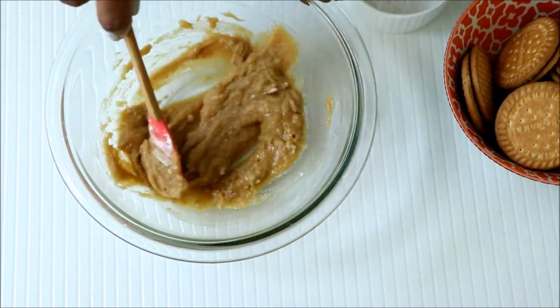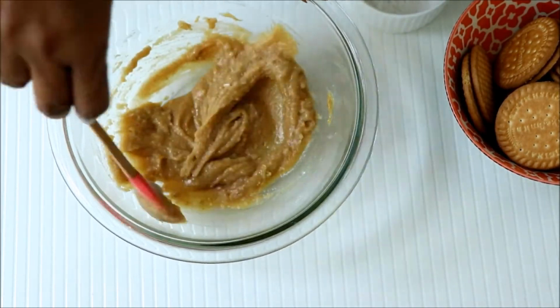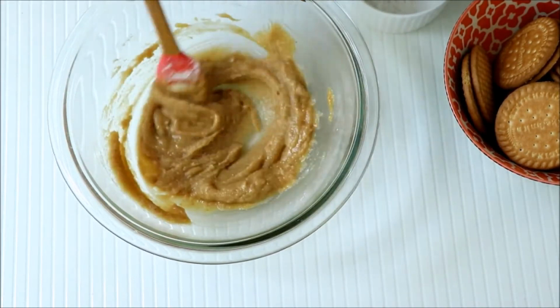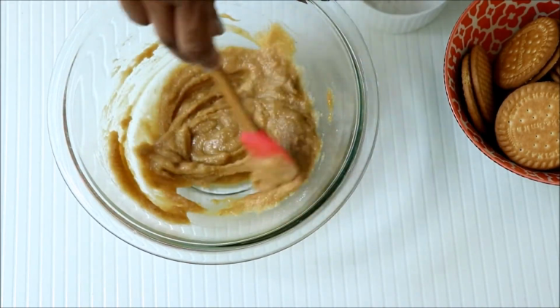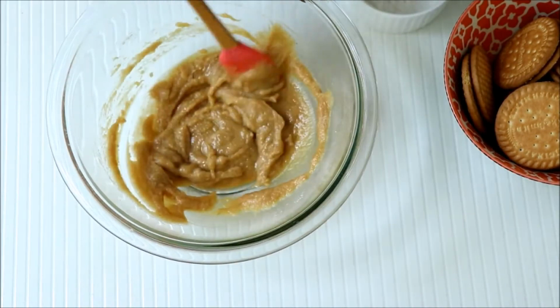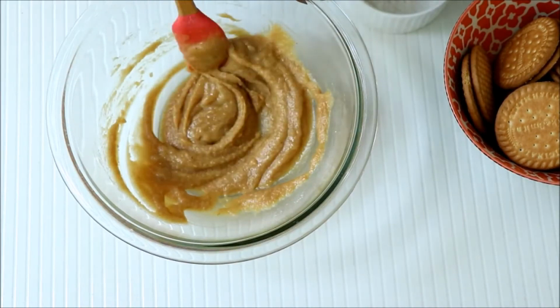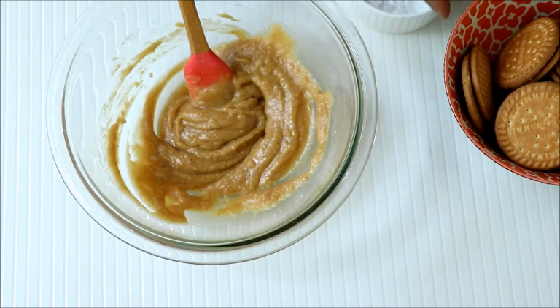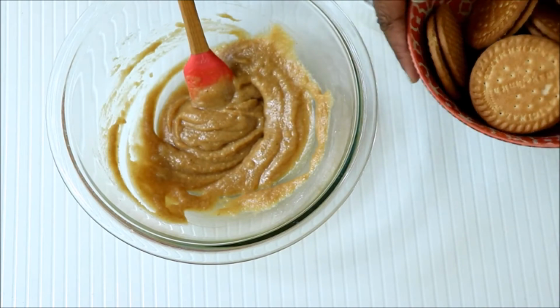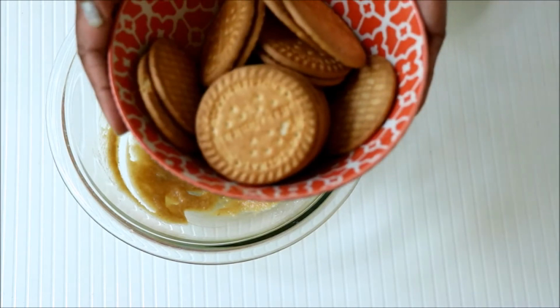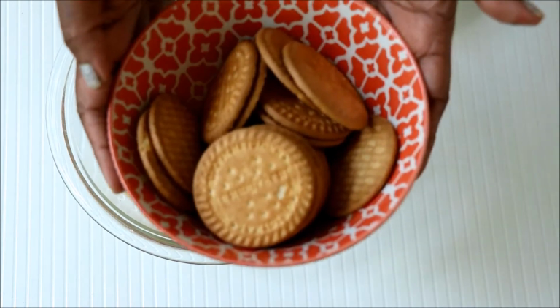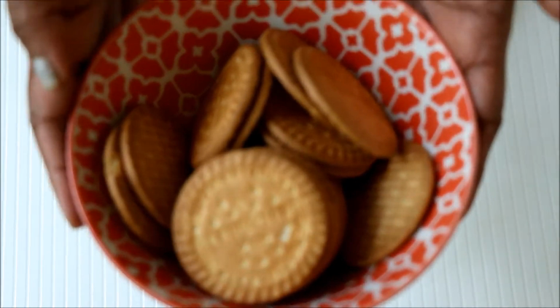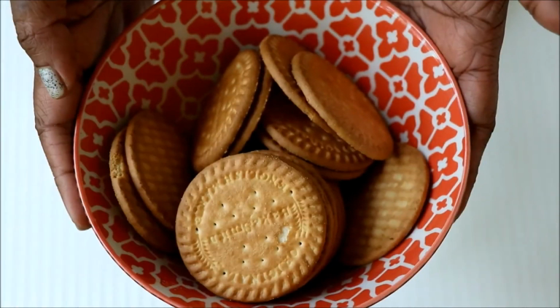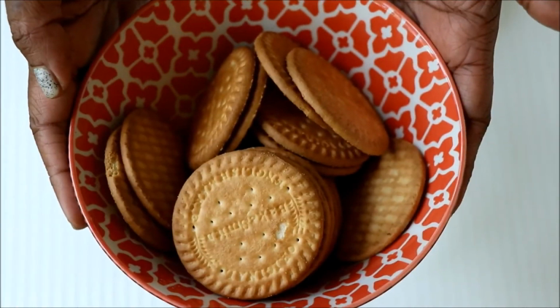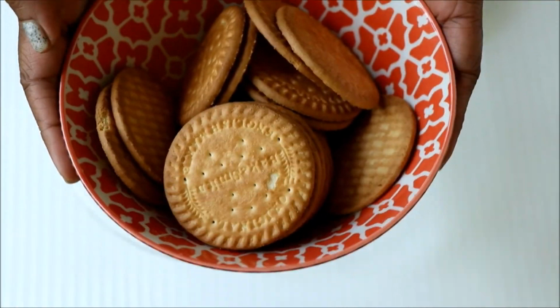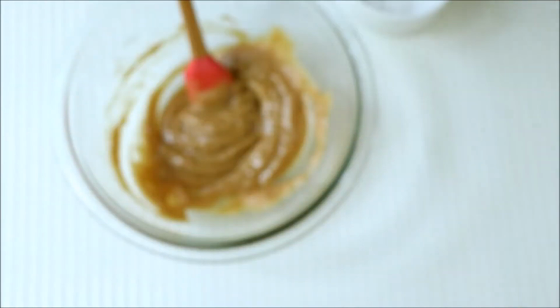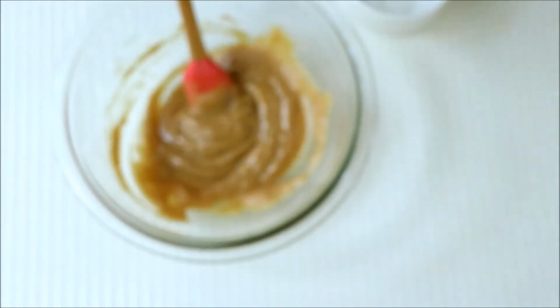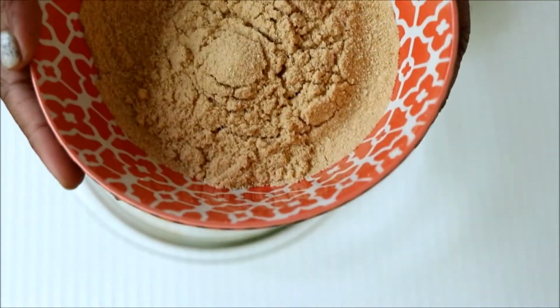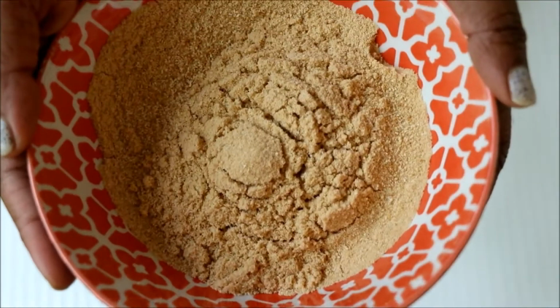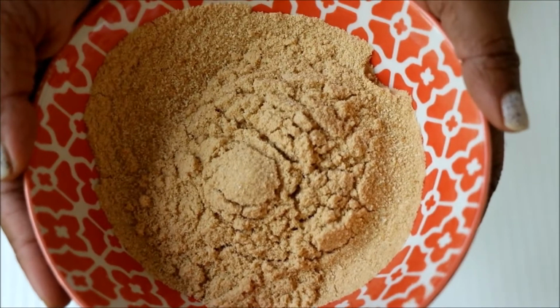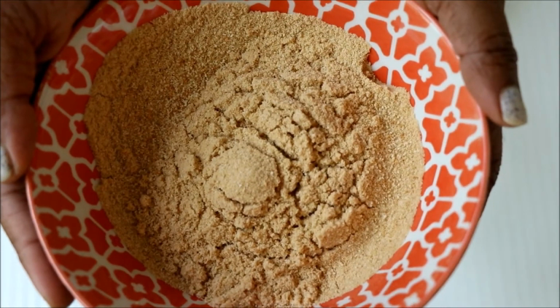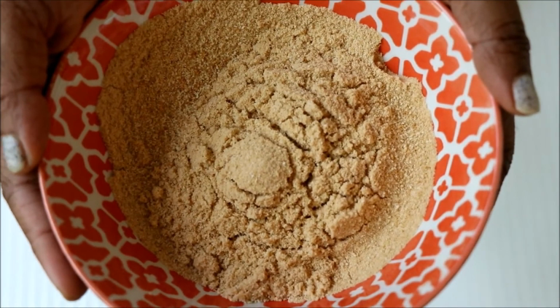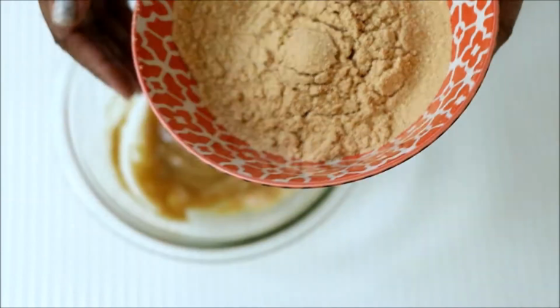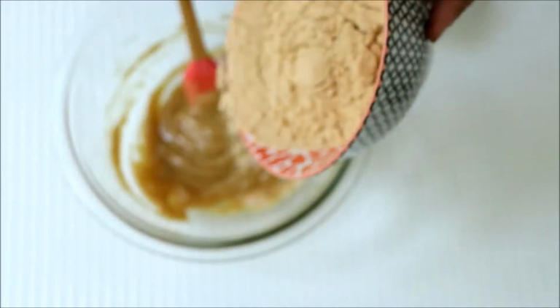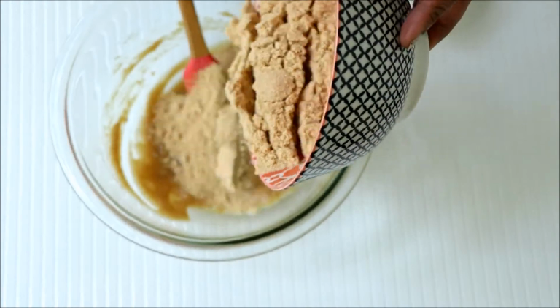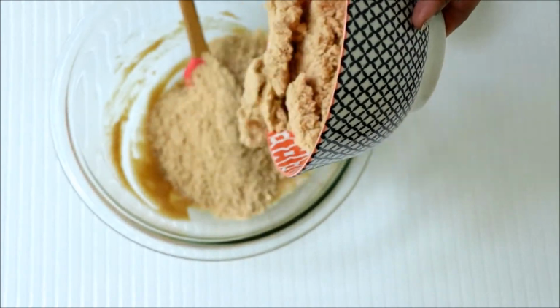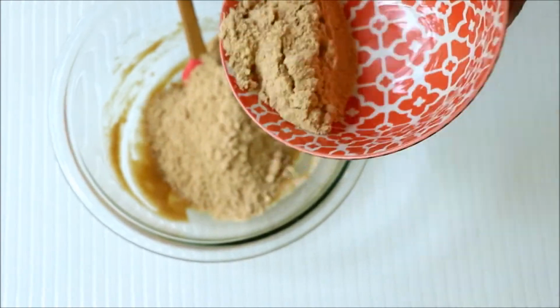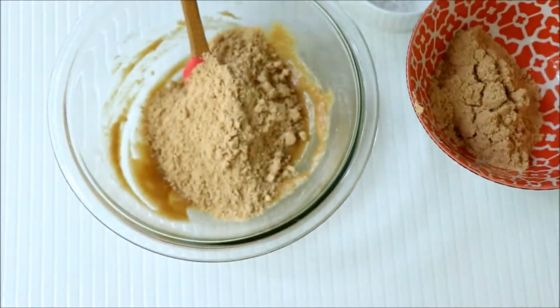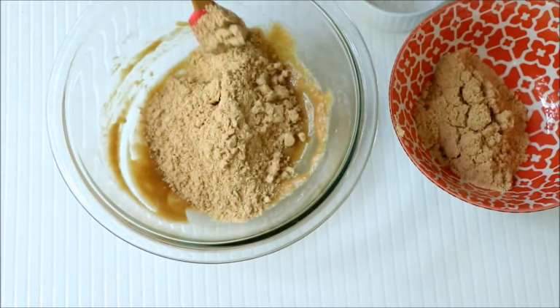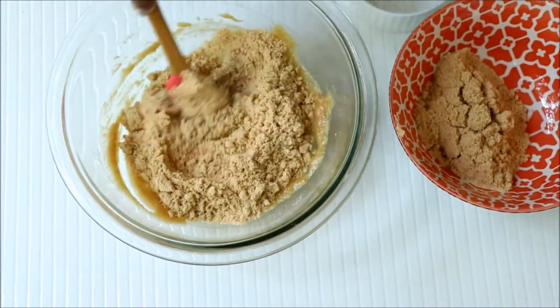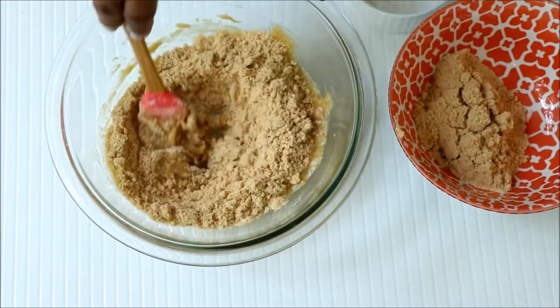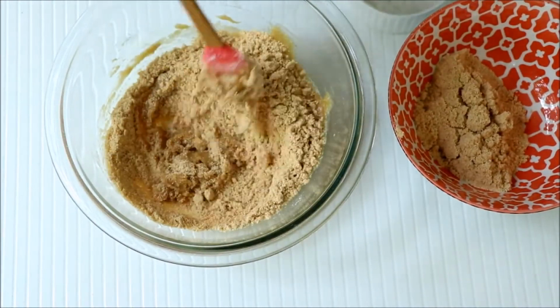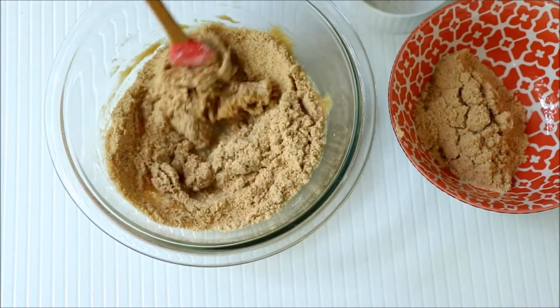Now combine it well. Take some biscuits, powder them and sift. Now slowly add this powdered biscuit into the mixture.